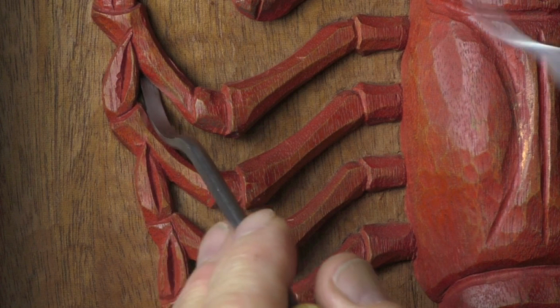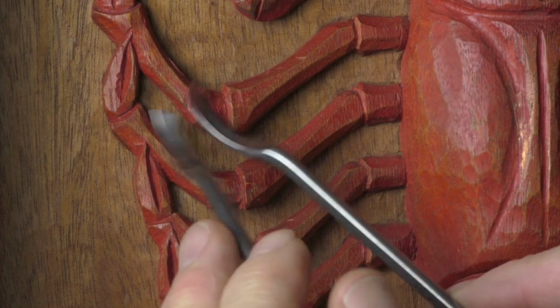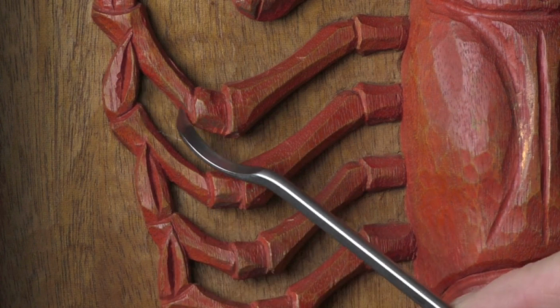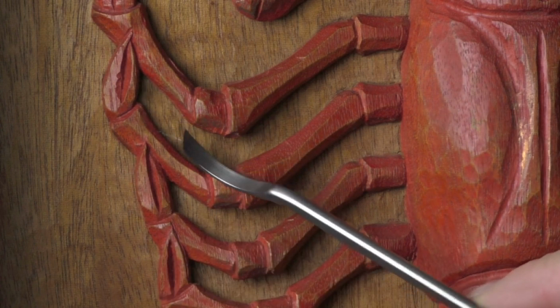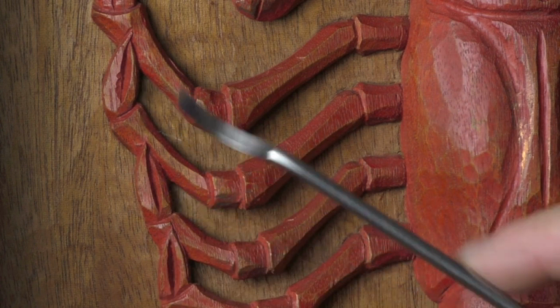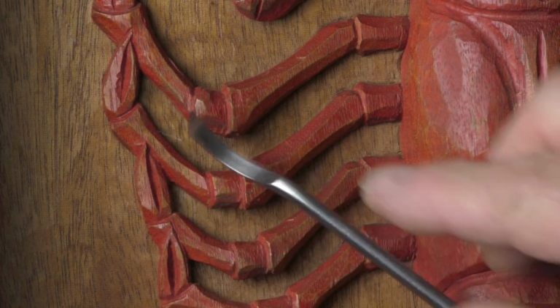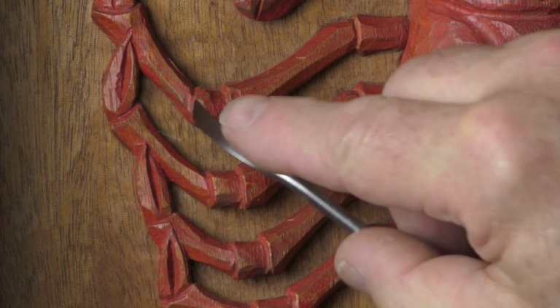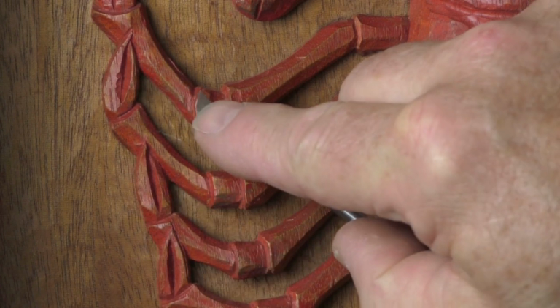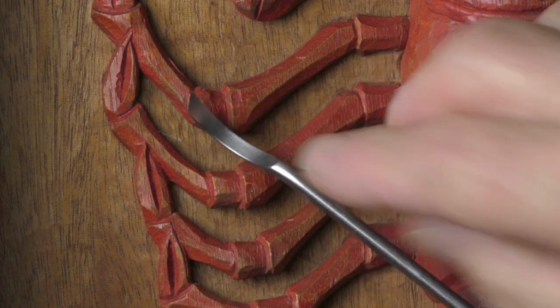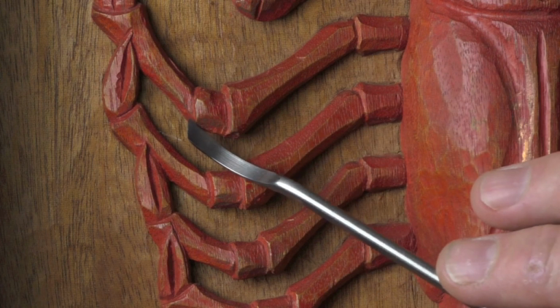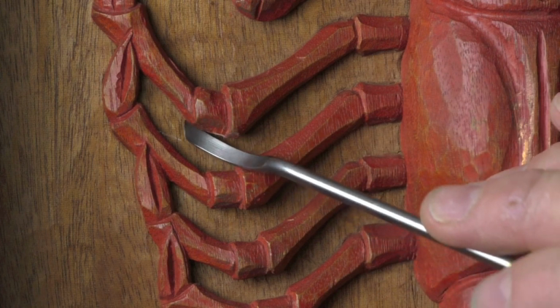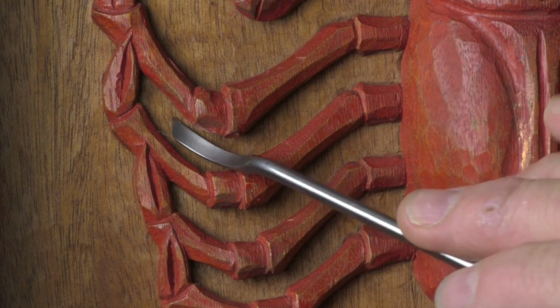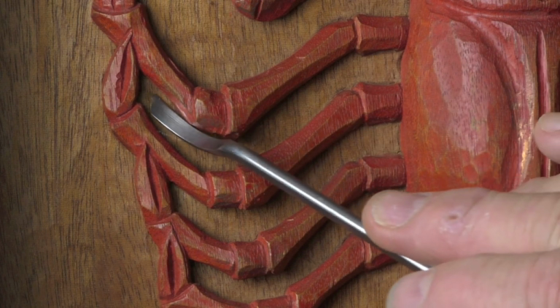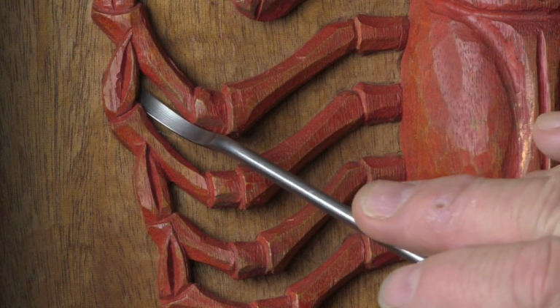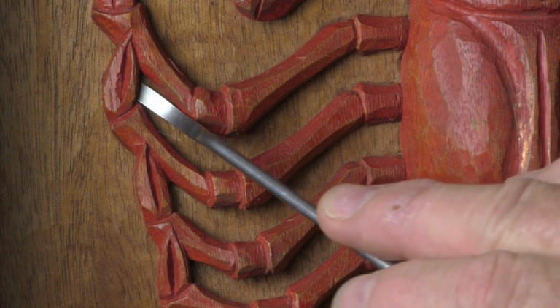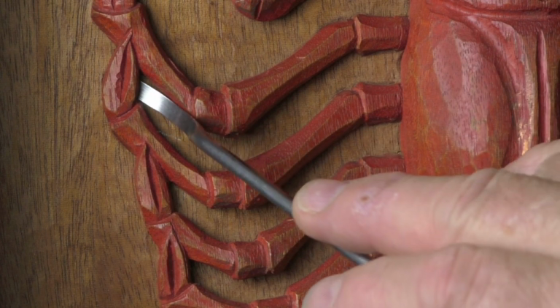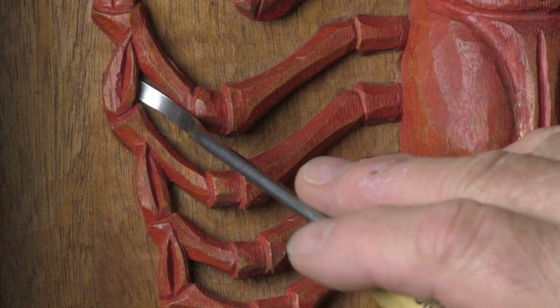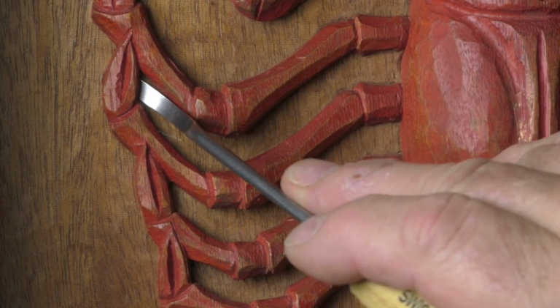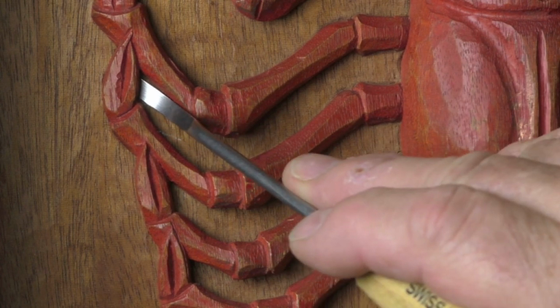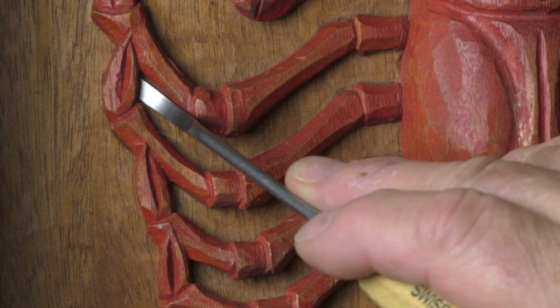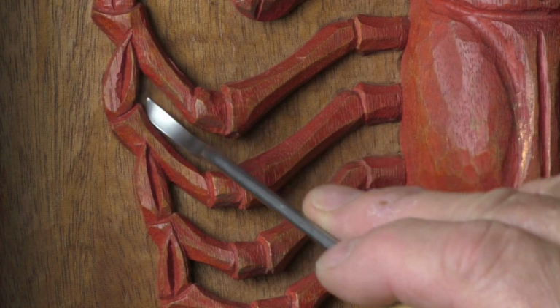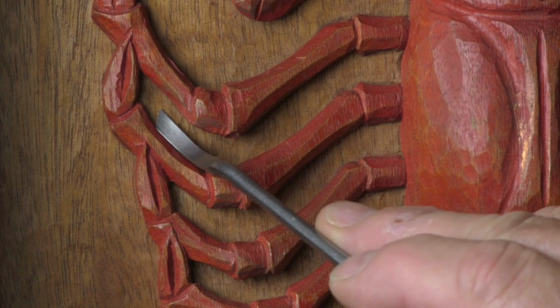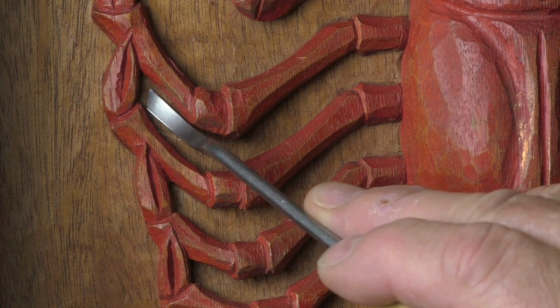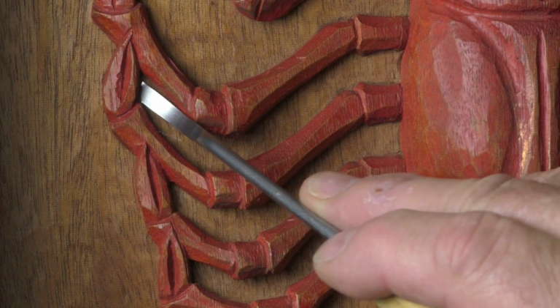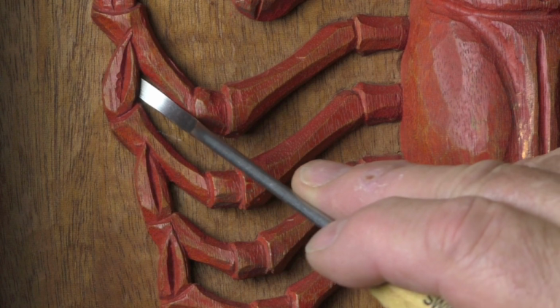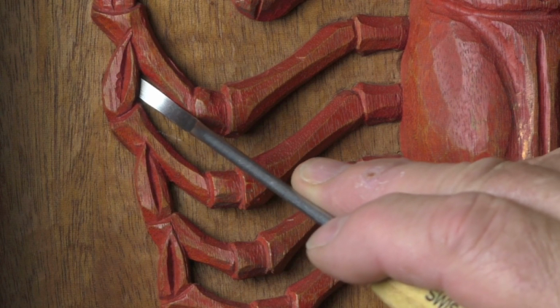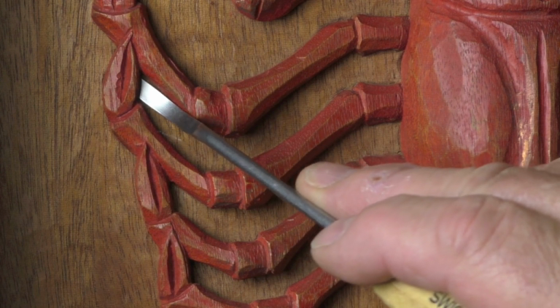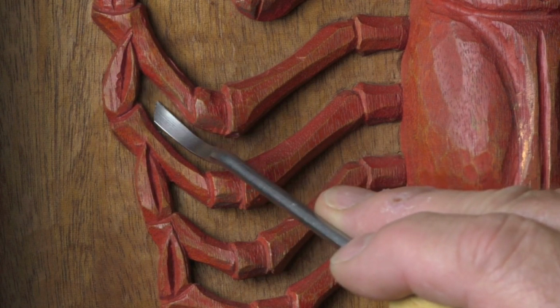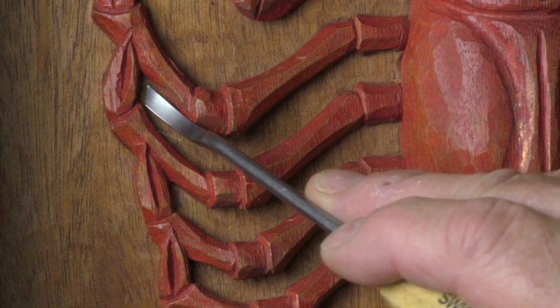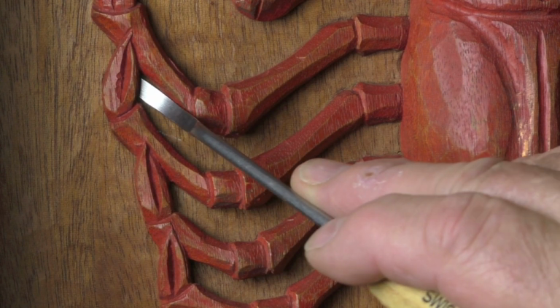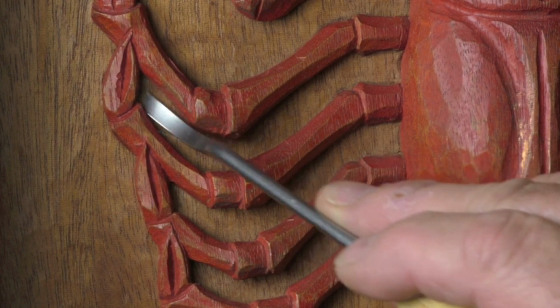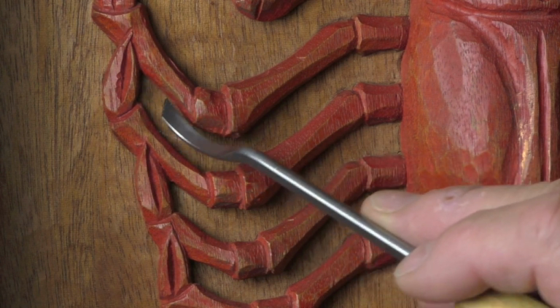You can also get the skew chisel skewed in the opposite direction, so this will come in this way, and you usually buy them in pairs. That's the tool that's wonderful for getting into just that sort of tight corner.